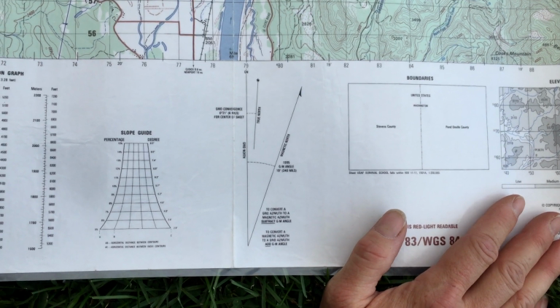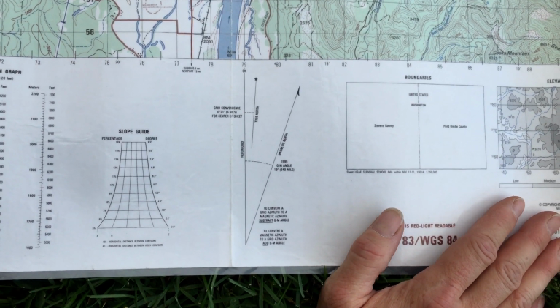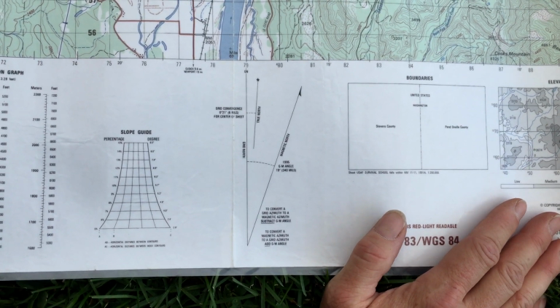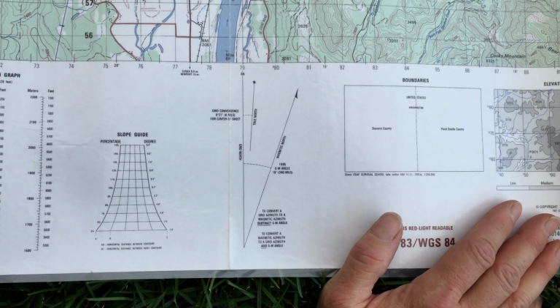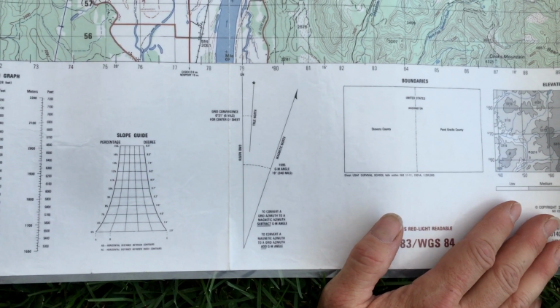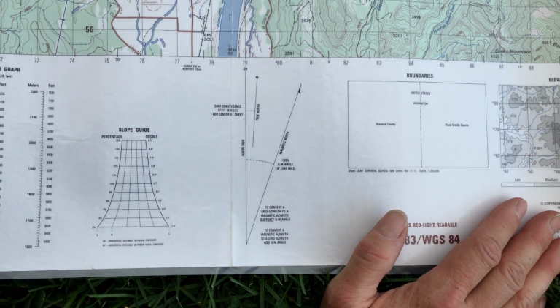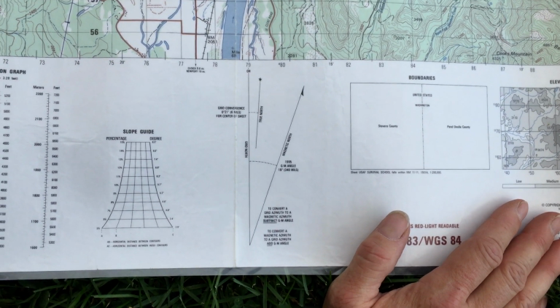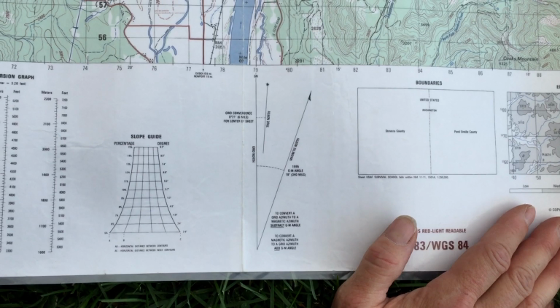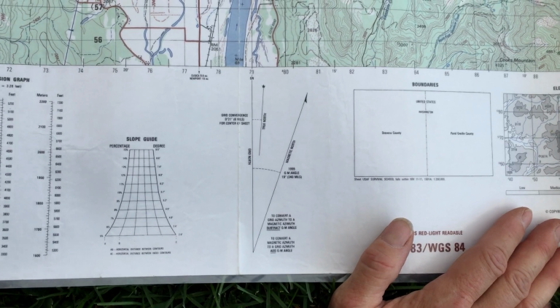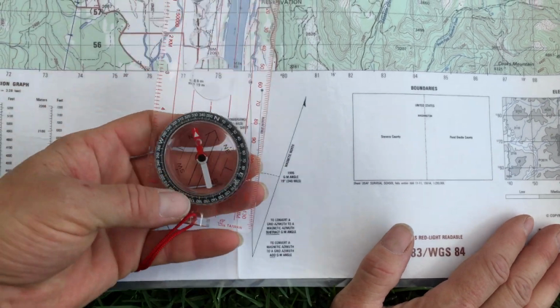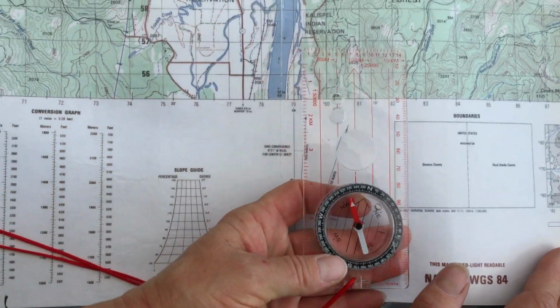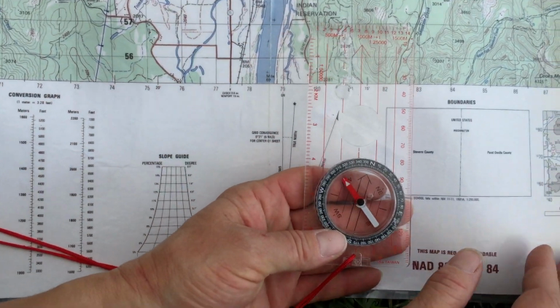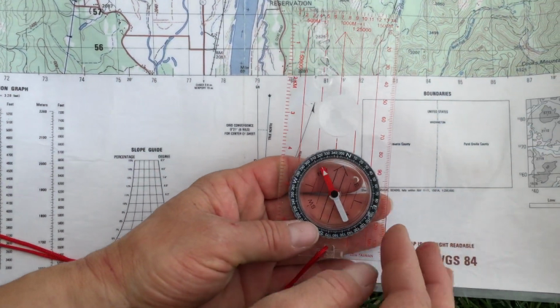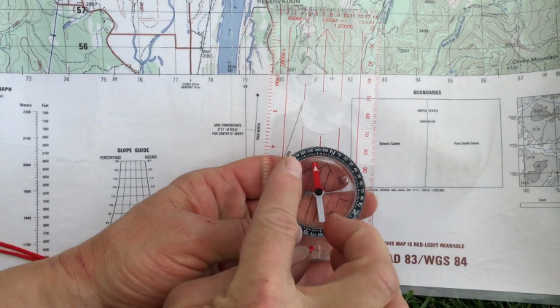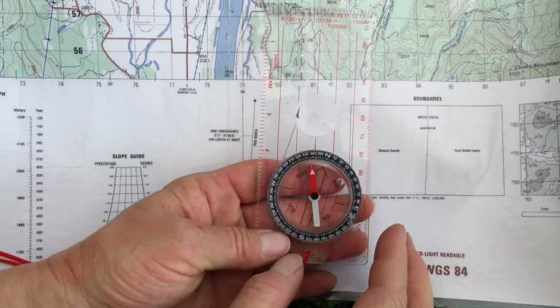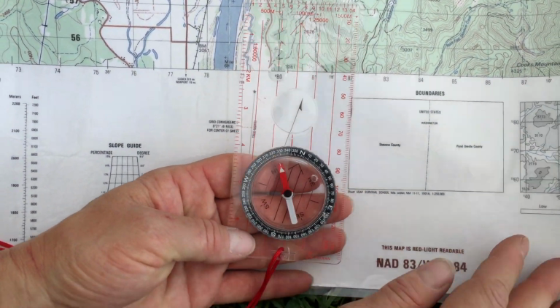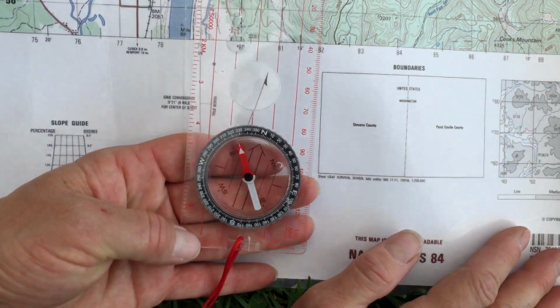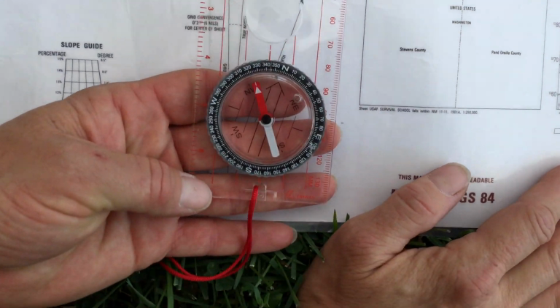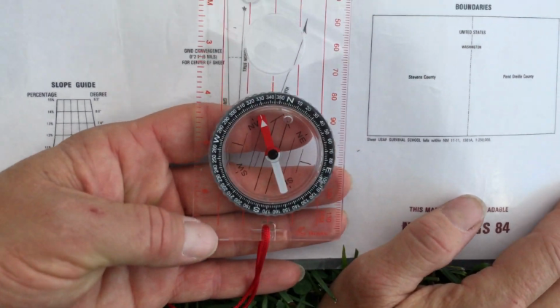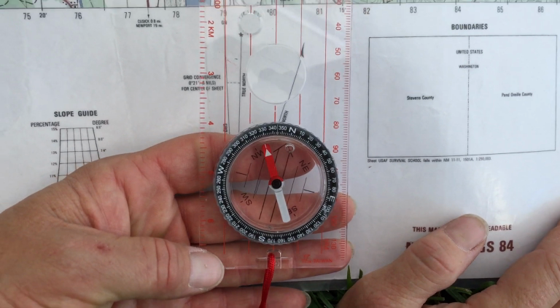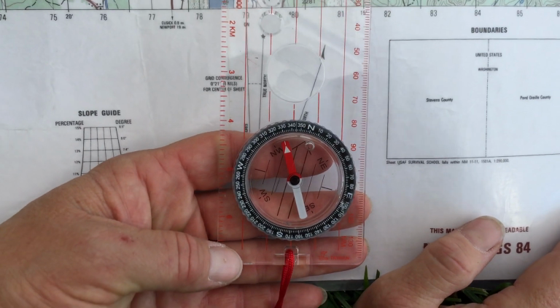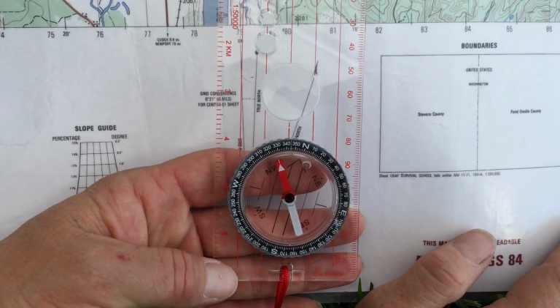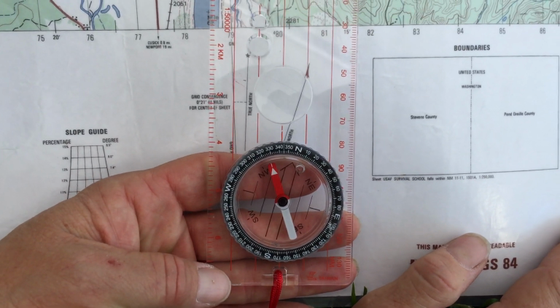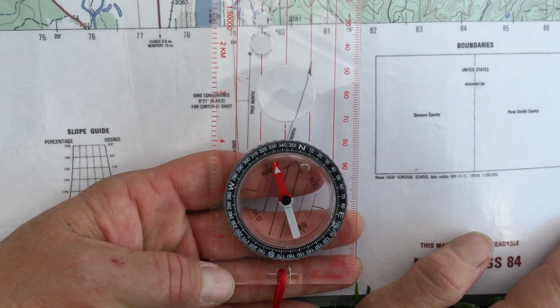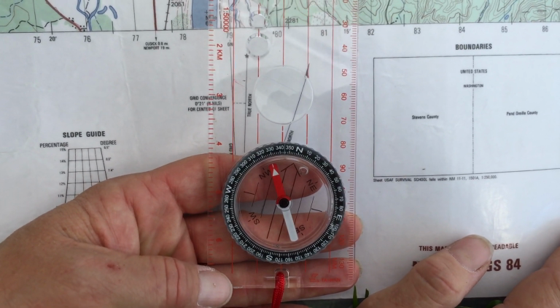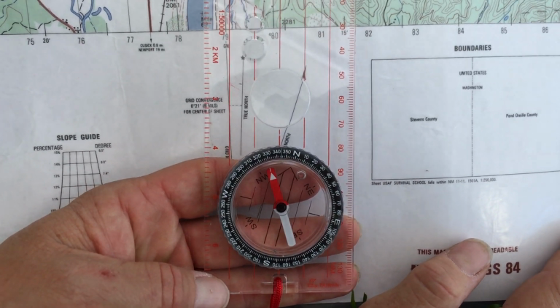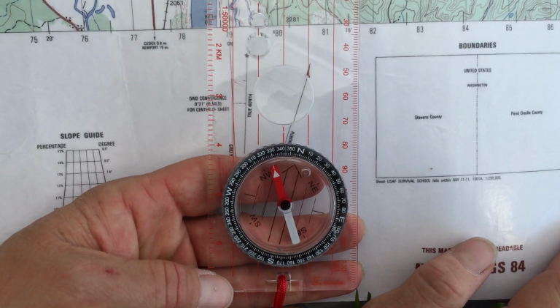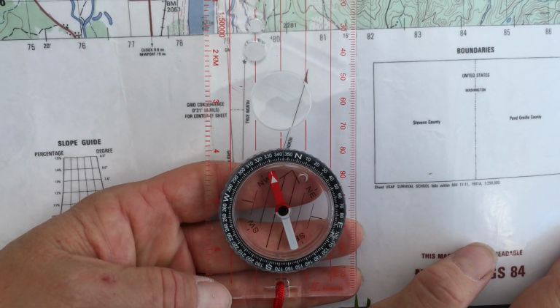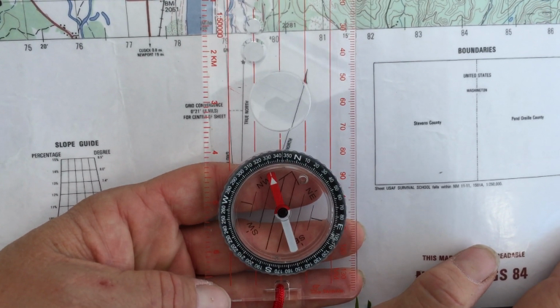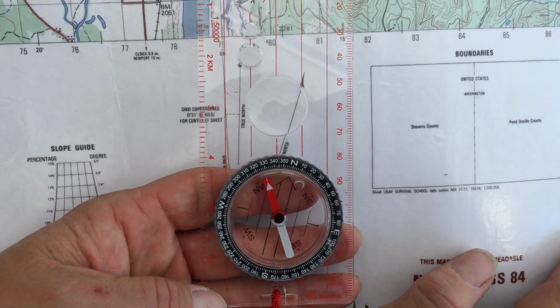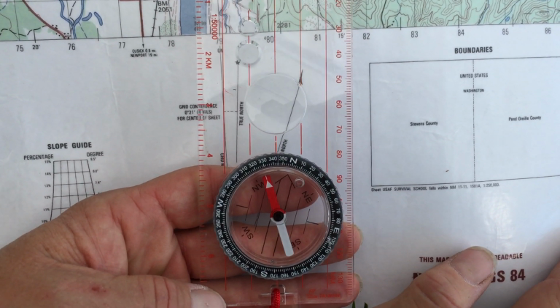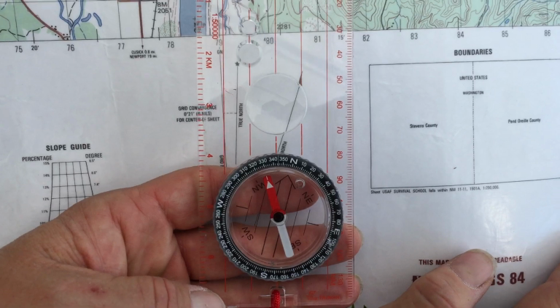East is least, so I'm going to subtract that 15 degrees from 360, which is normally north on a compass. And that gives me 345. So 345 is the bearing towards true north, if I wanted to walk to the north pole.